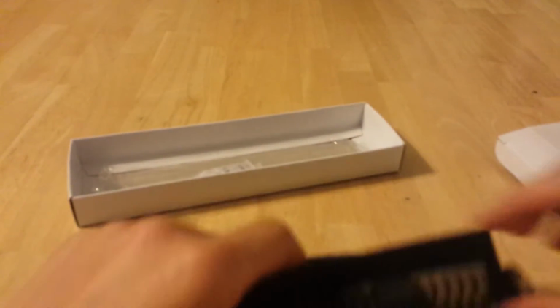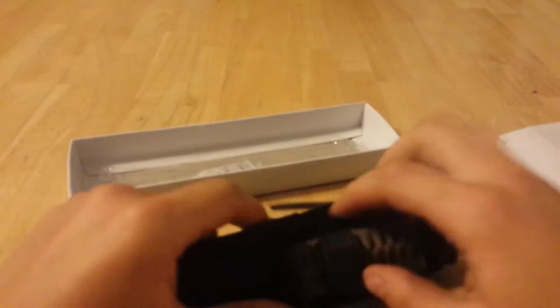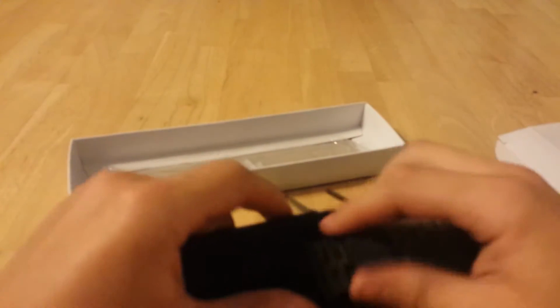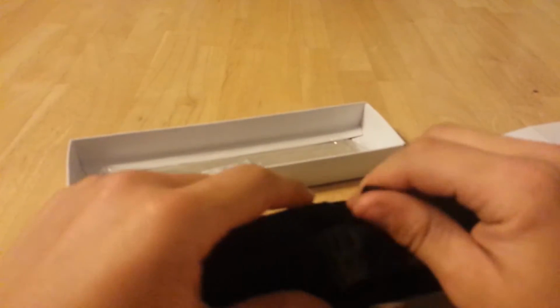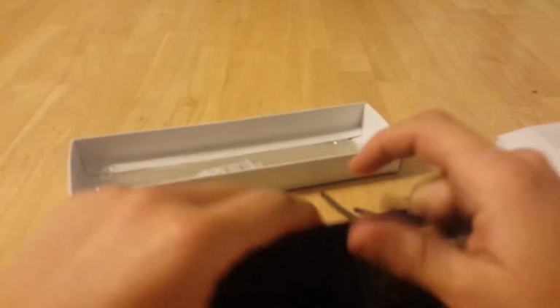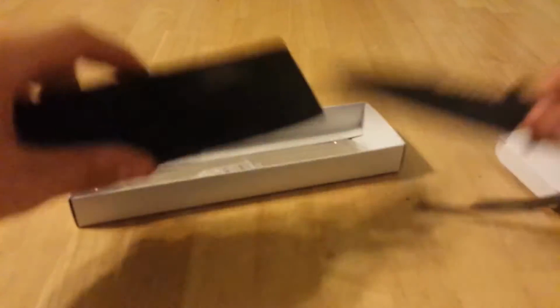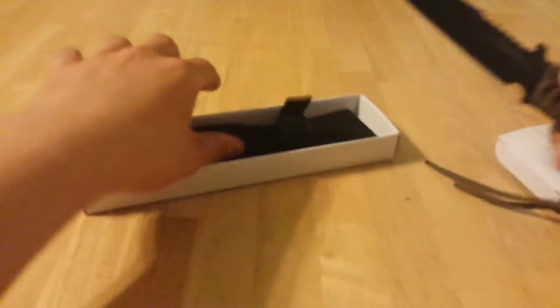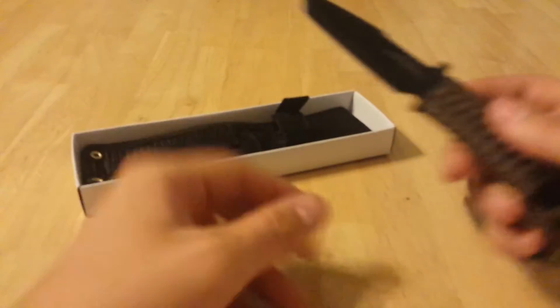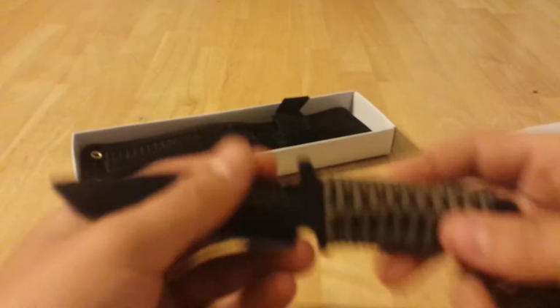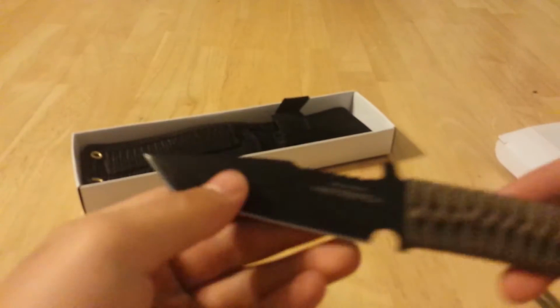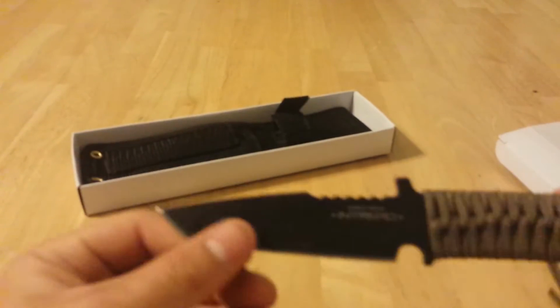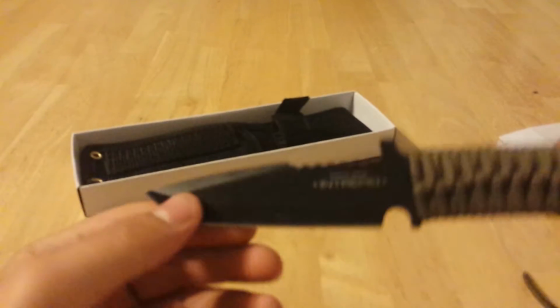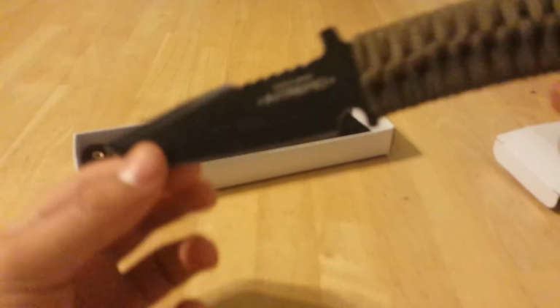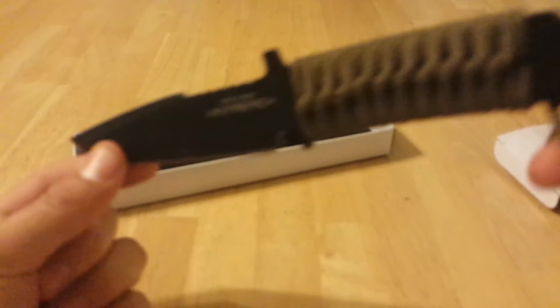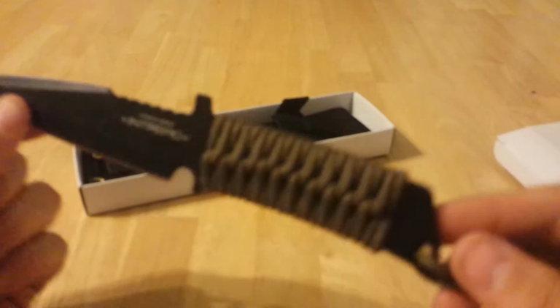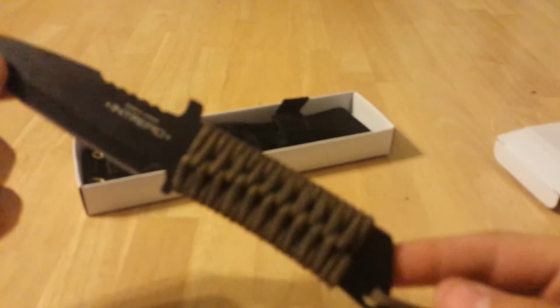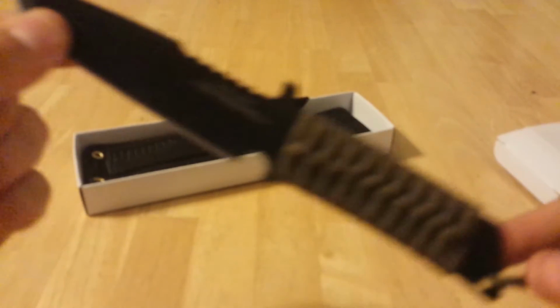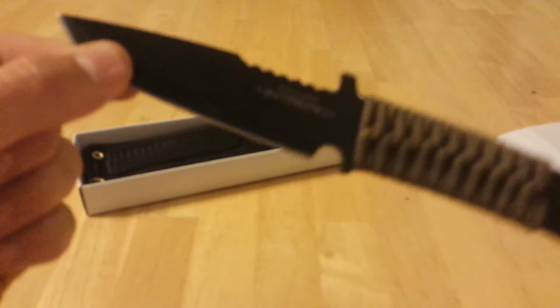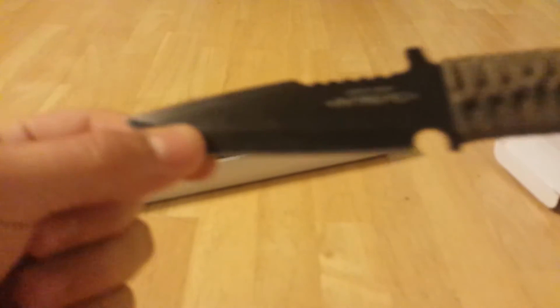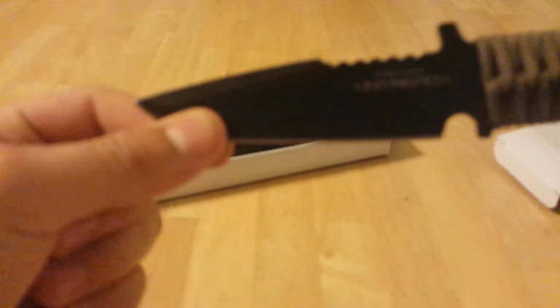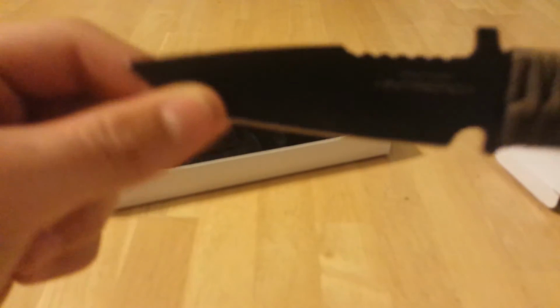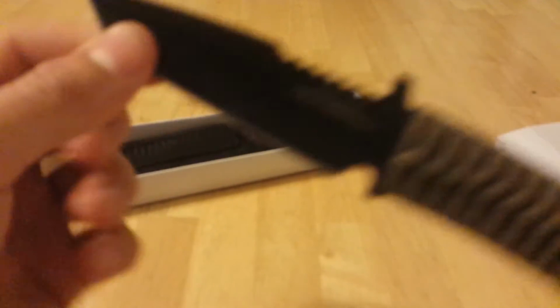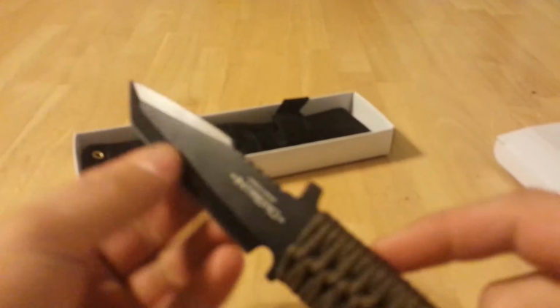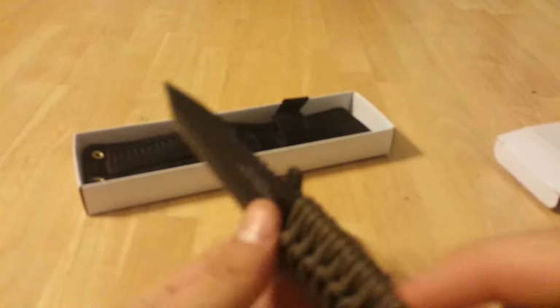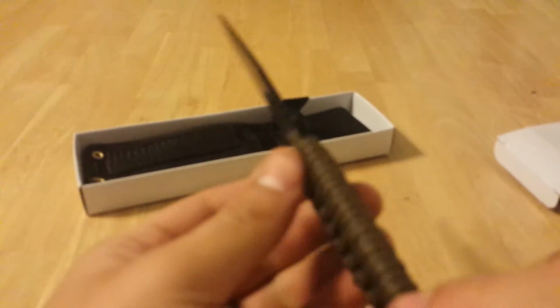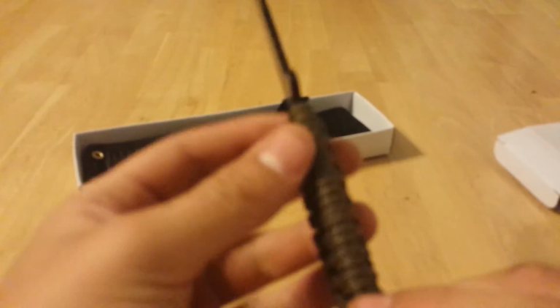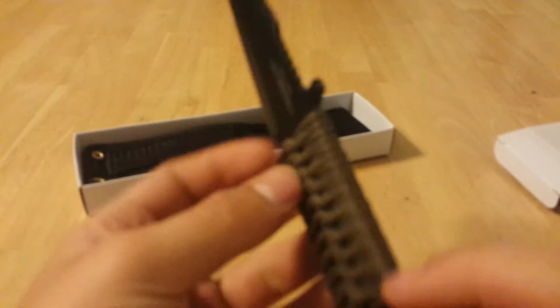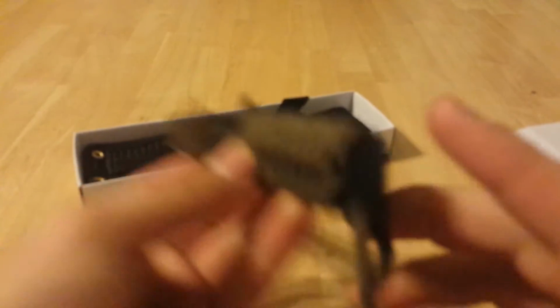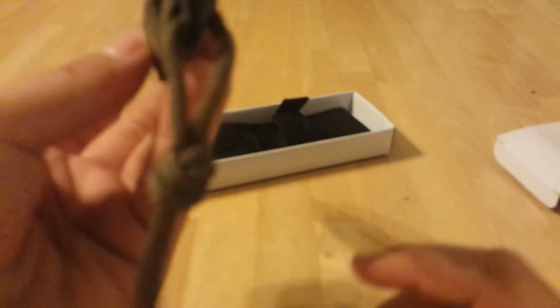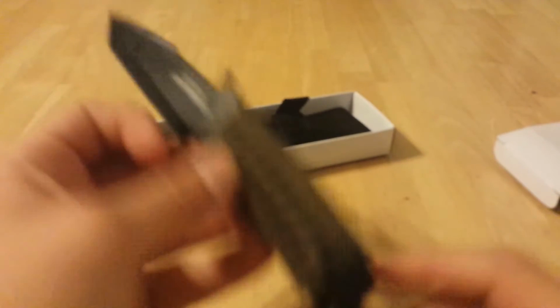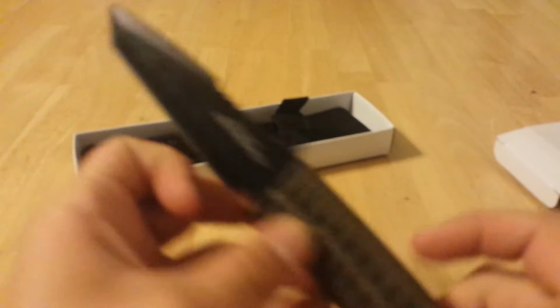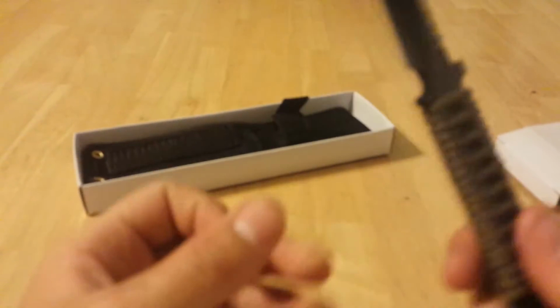But anyway, onto the knife. We have another fixed blade. It's a full tang, although you can't really see it, it is.